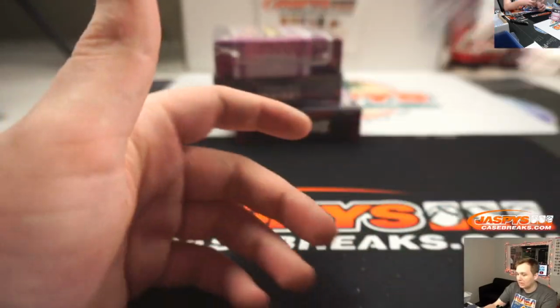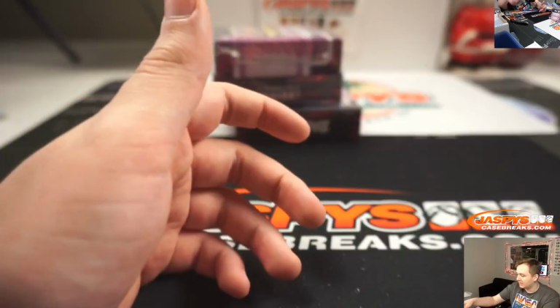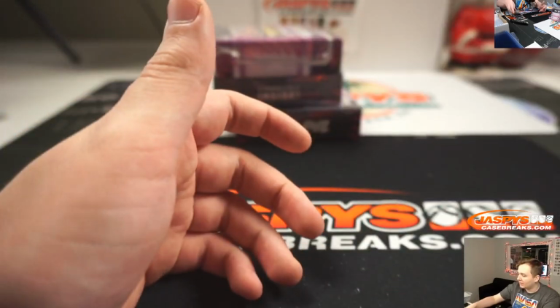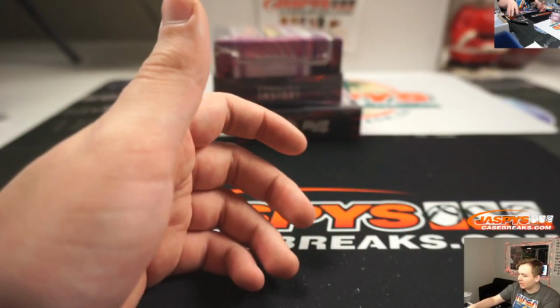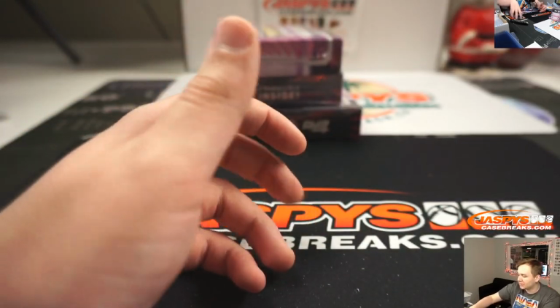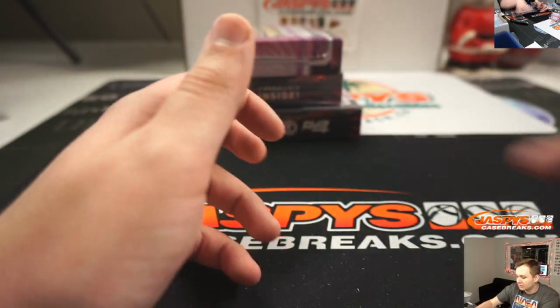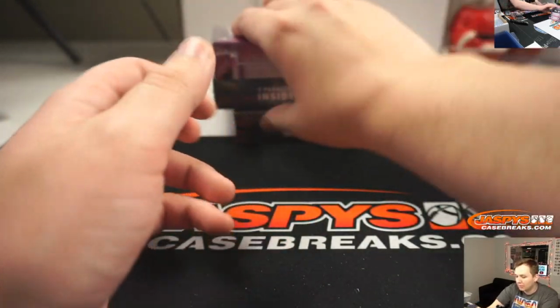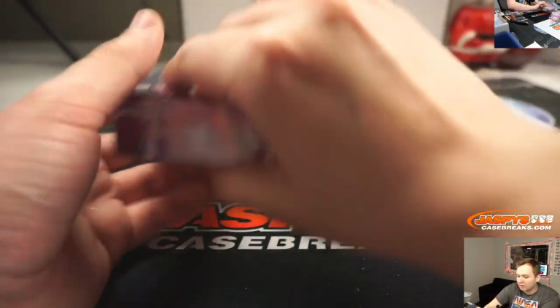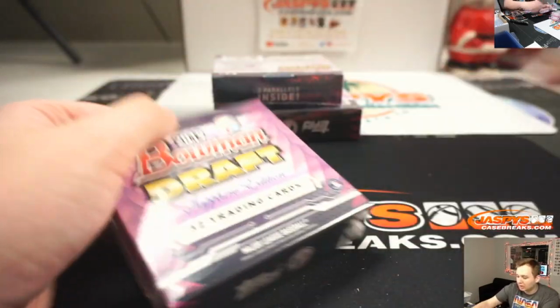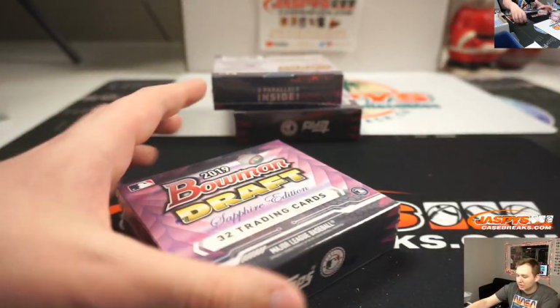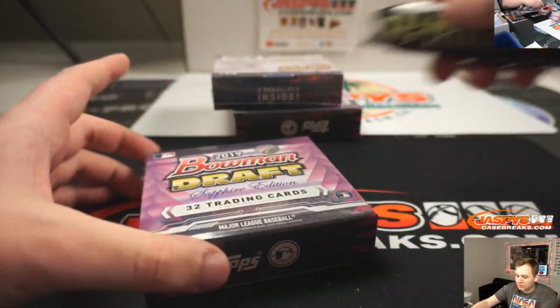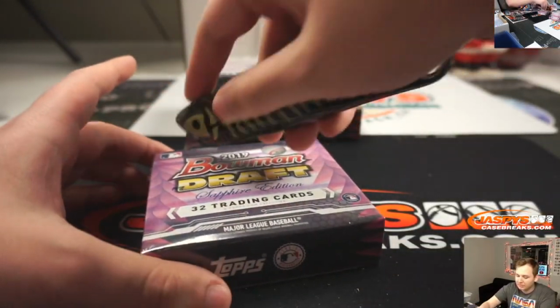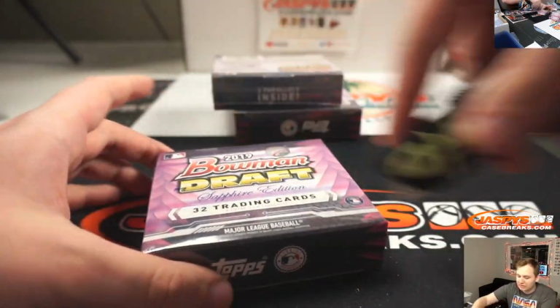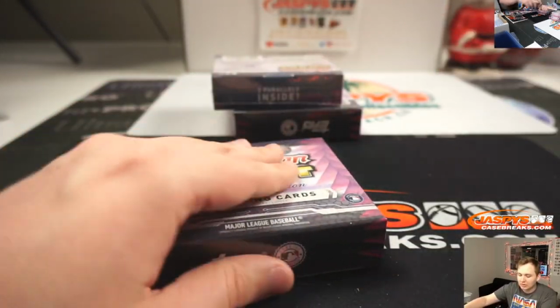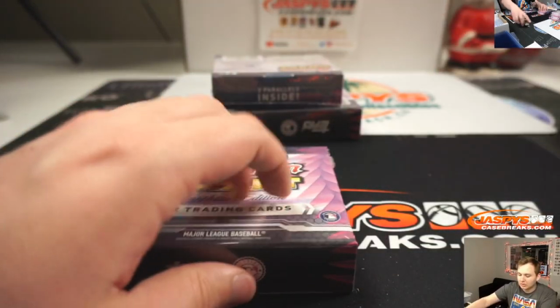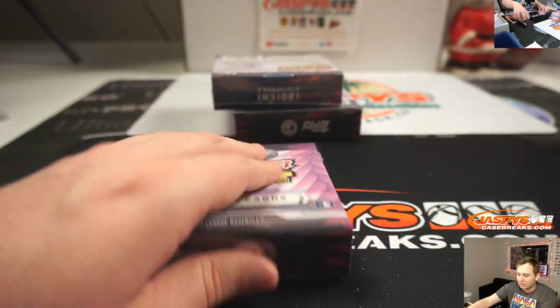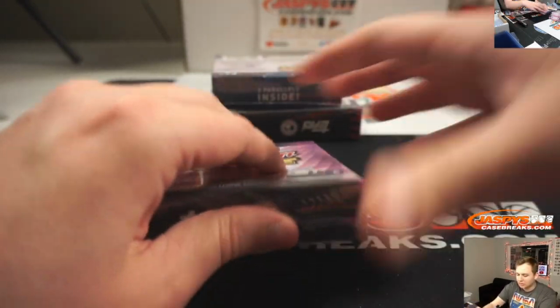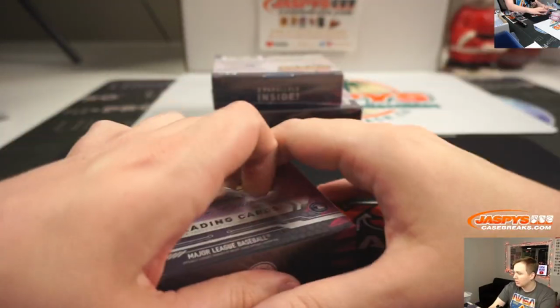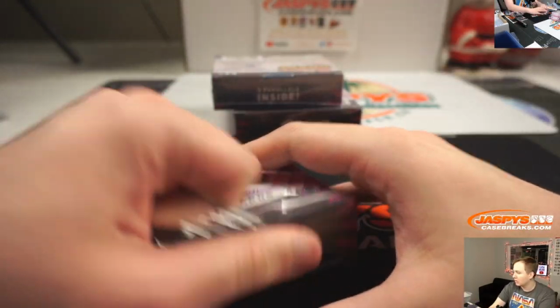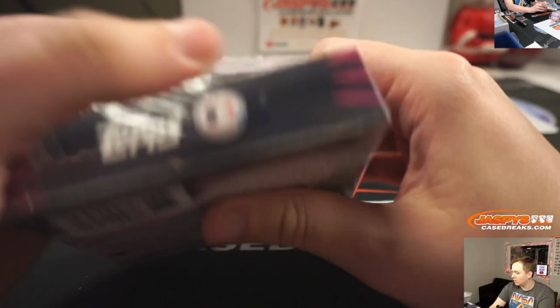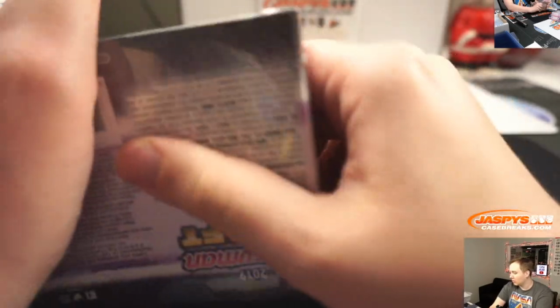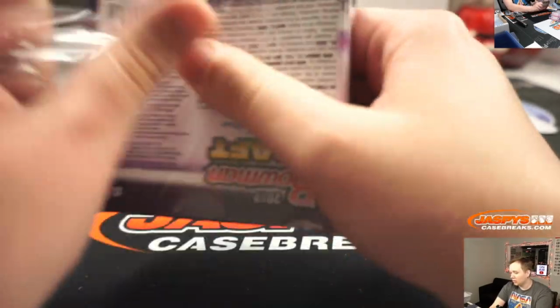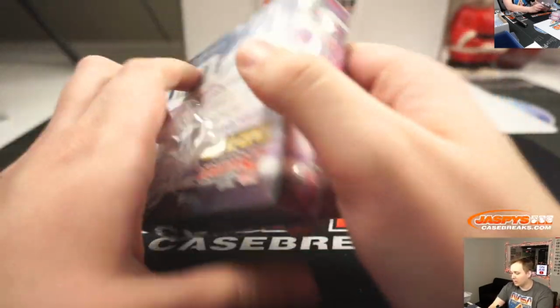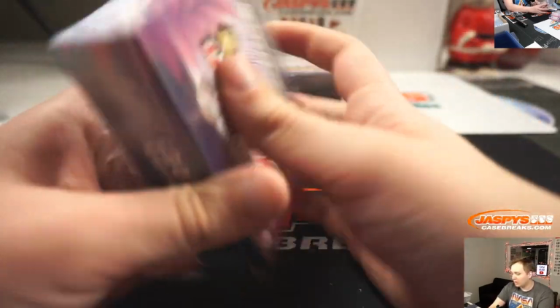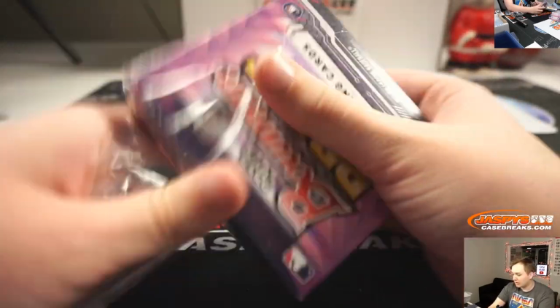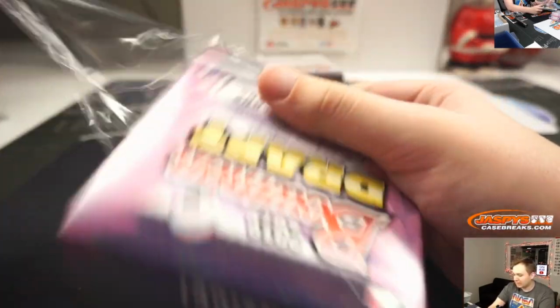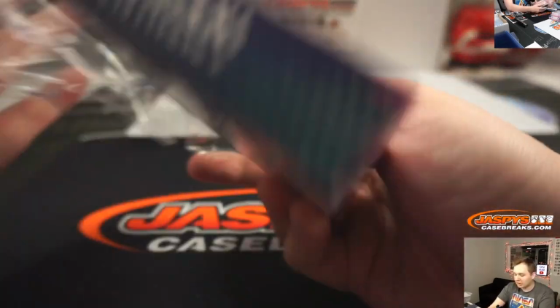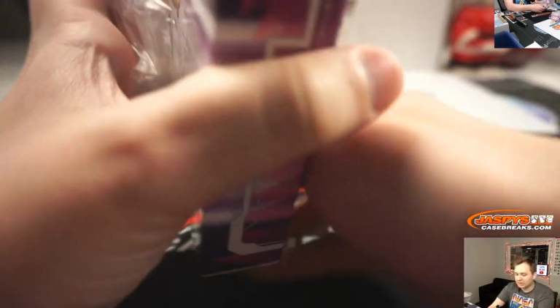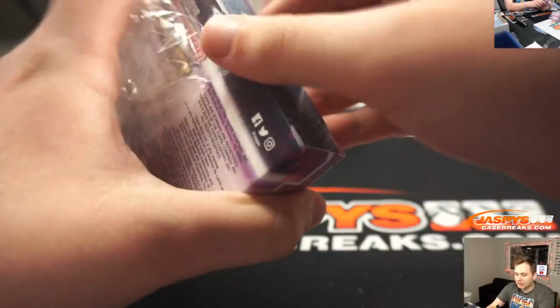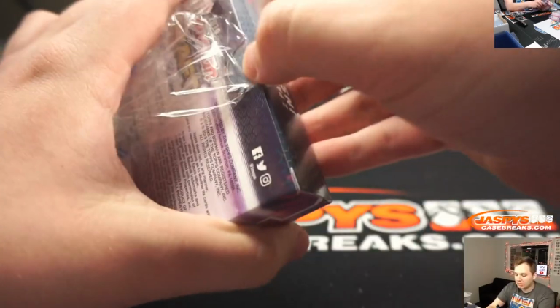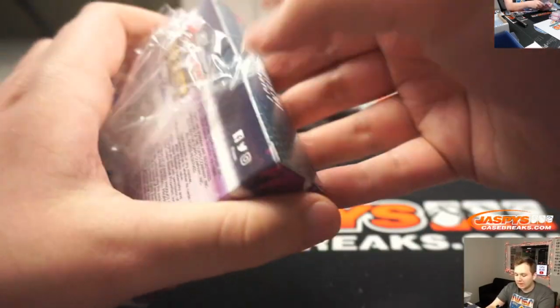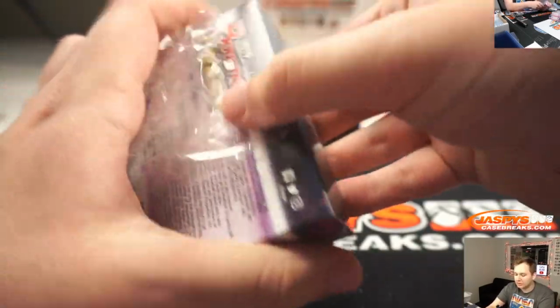That's it for that box. Remember, all the cards ship, so if you see one of your base cards it'll be mailed to you.